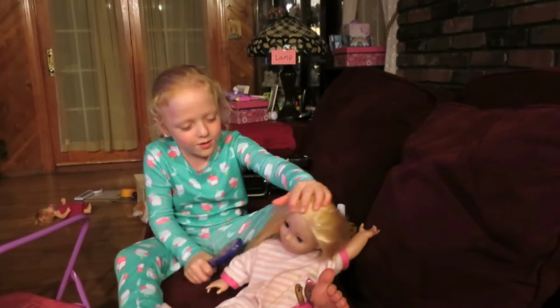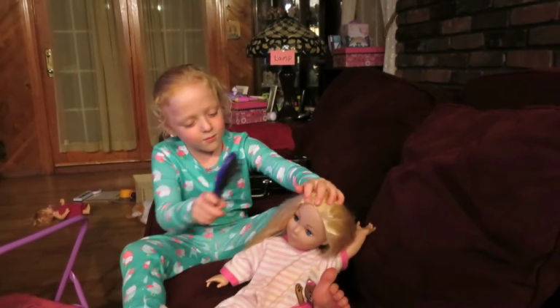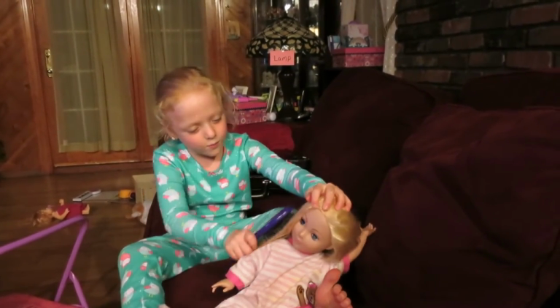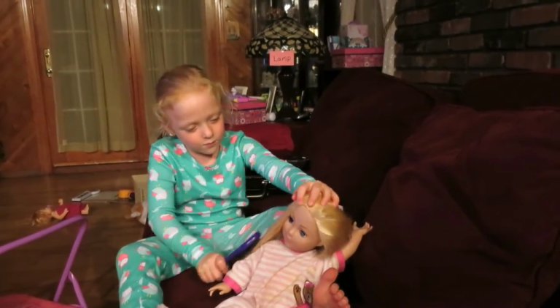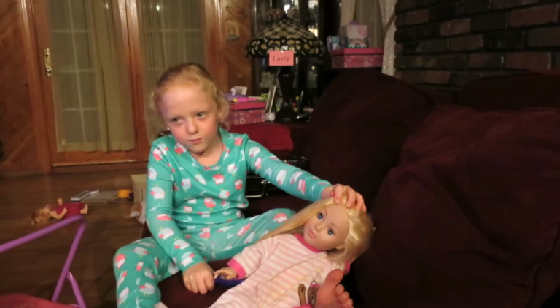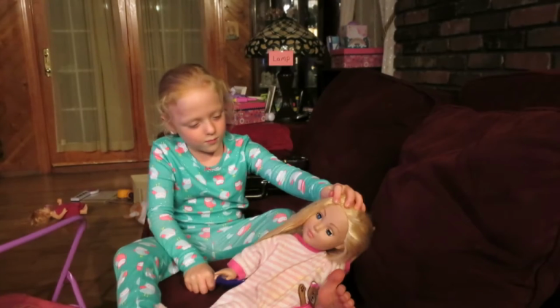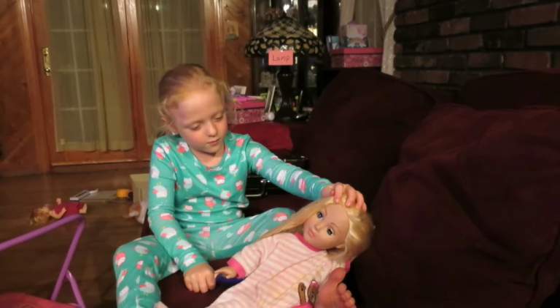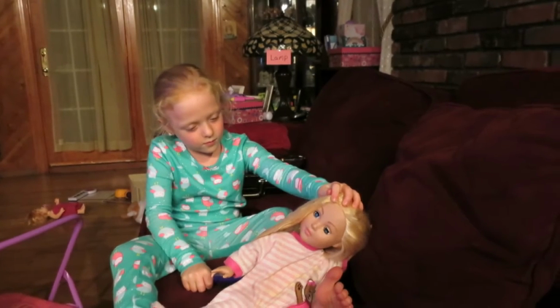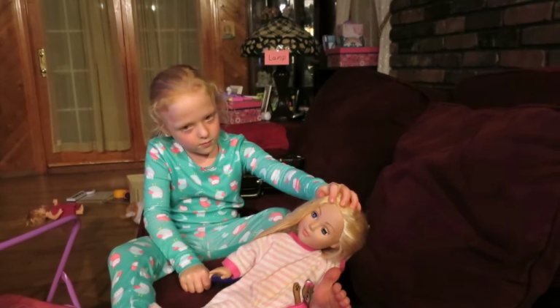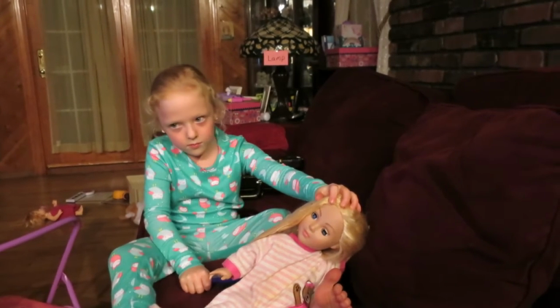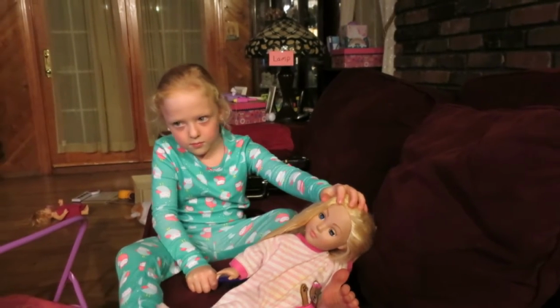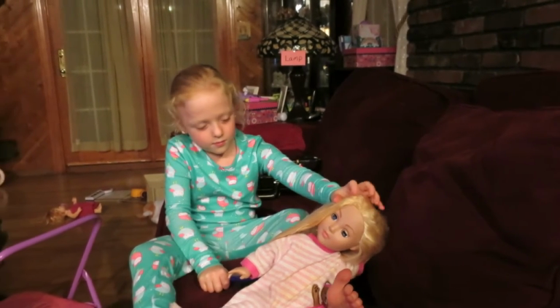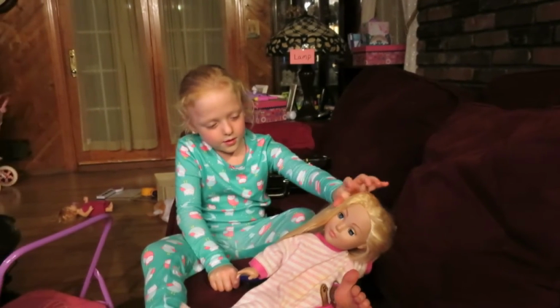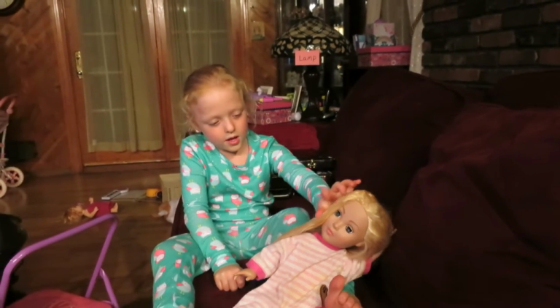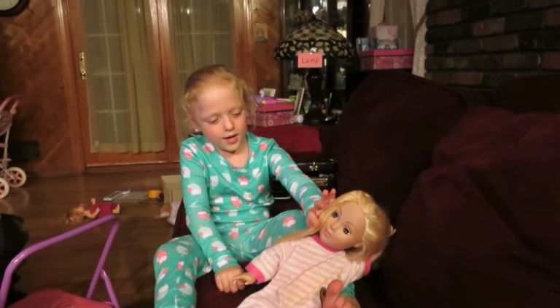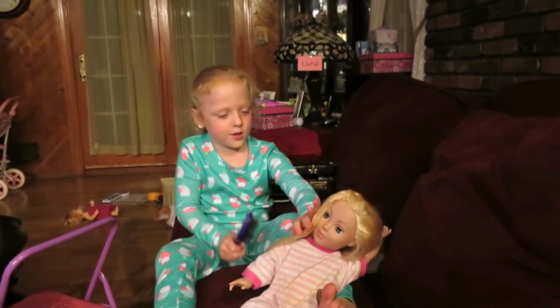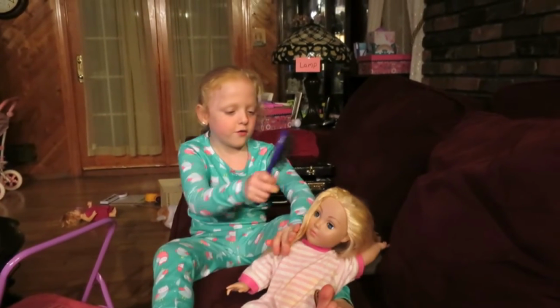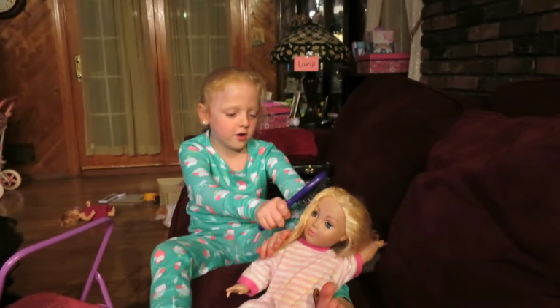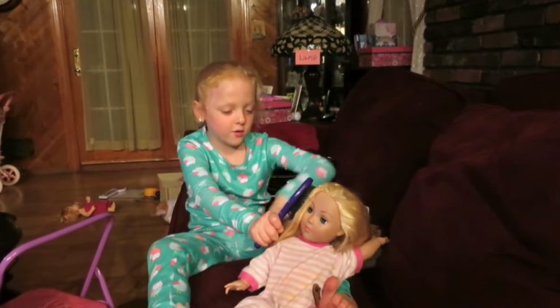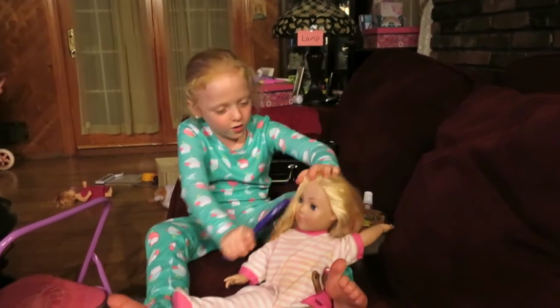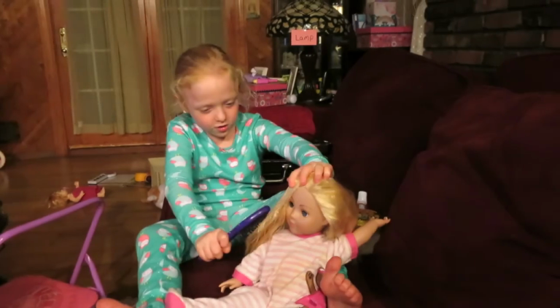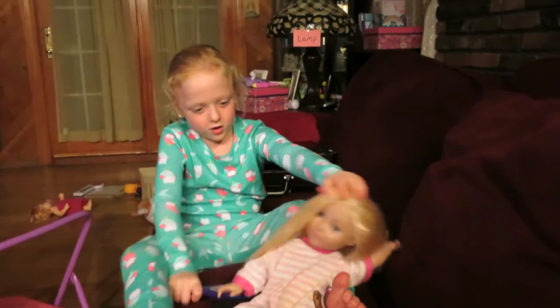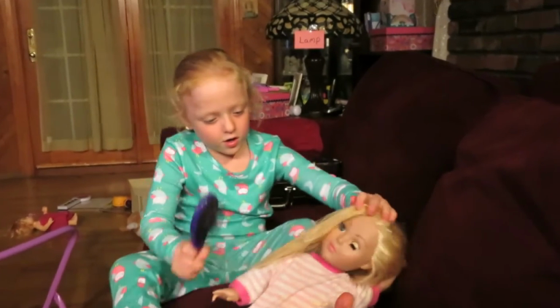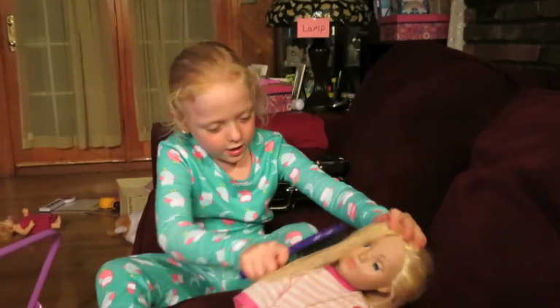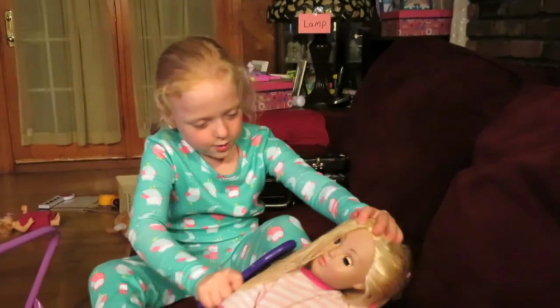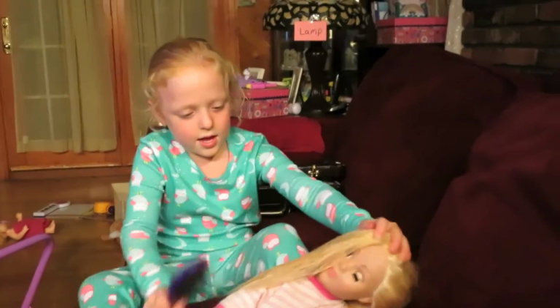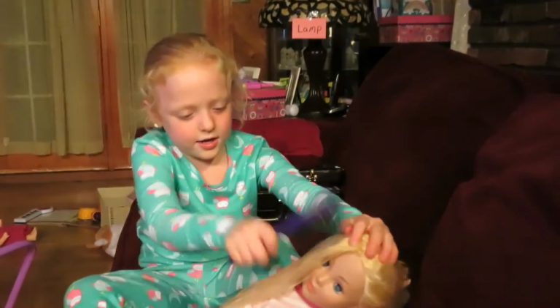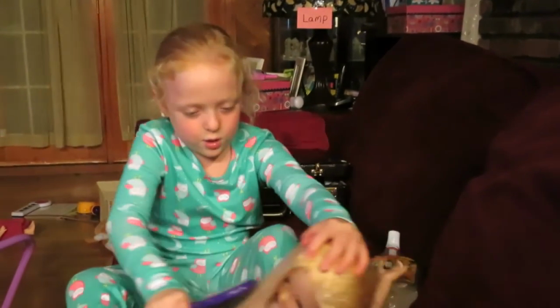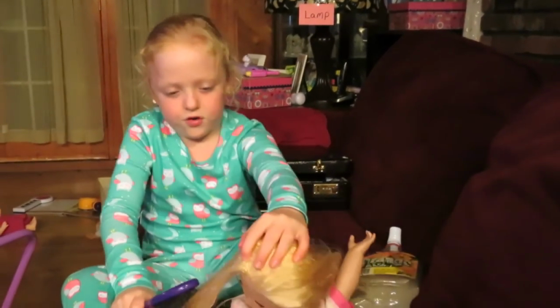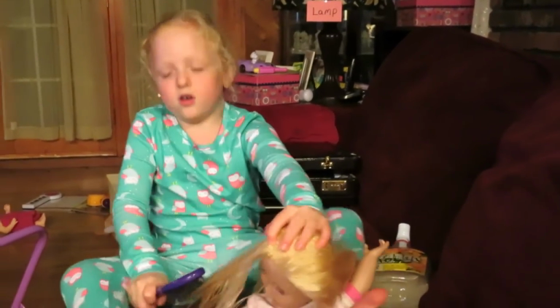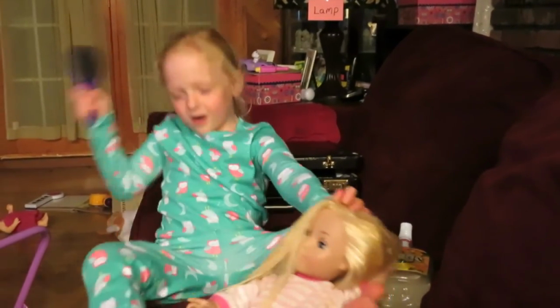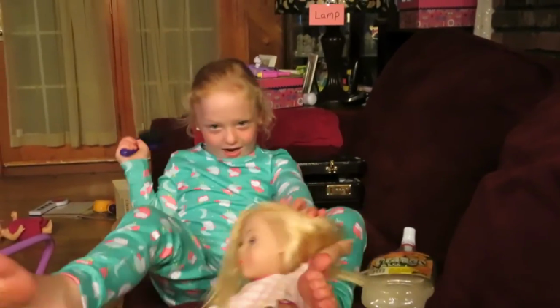Why did you put softener in the water? I put softener in the water because I need to soften her hair.